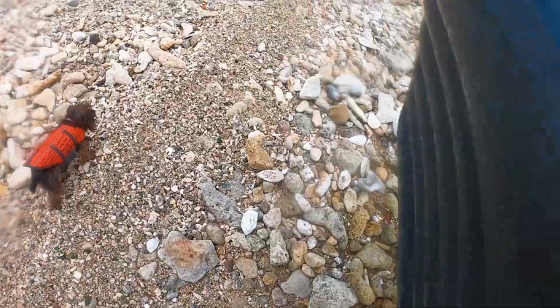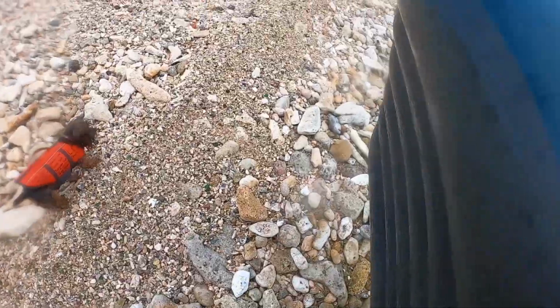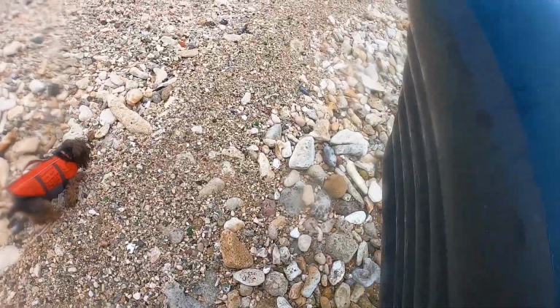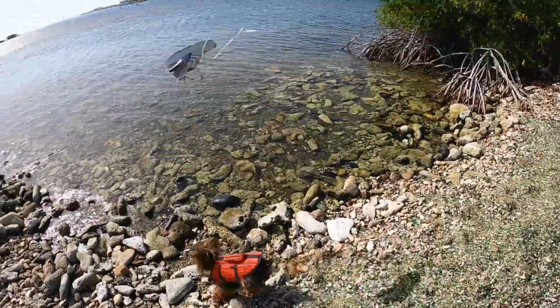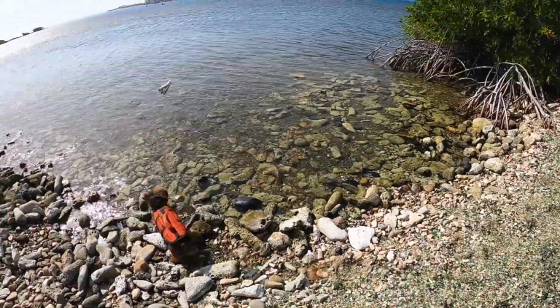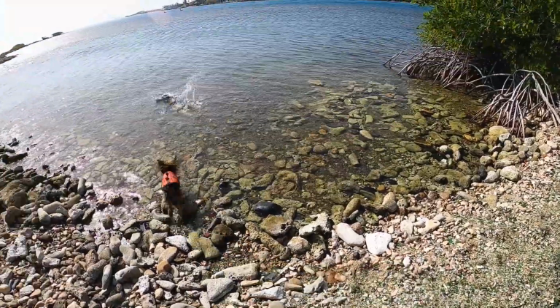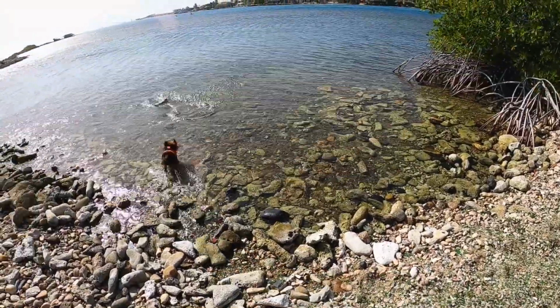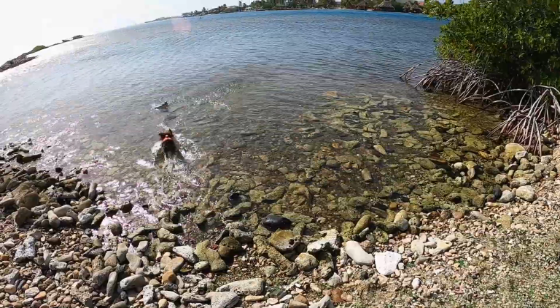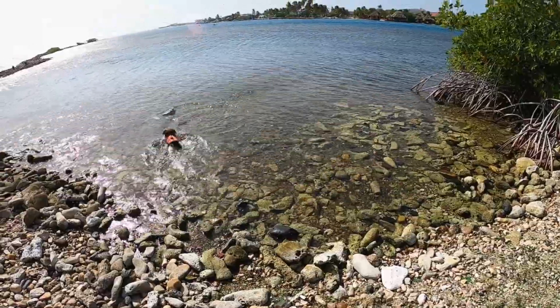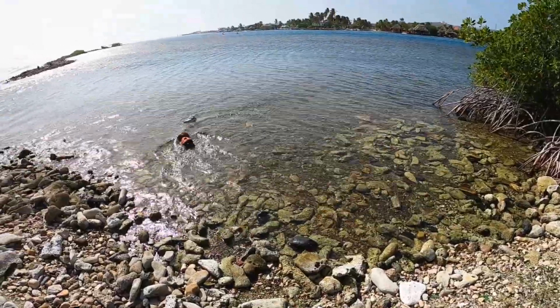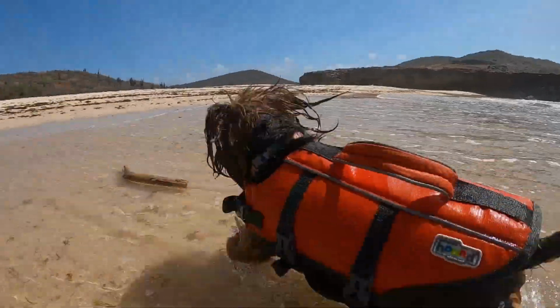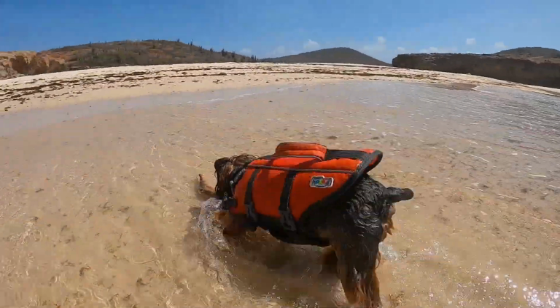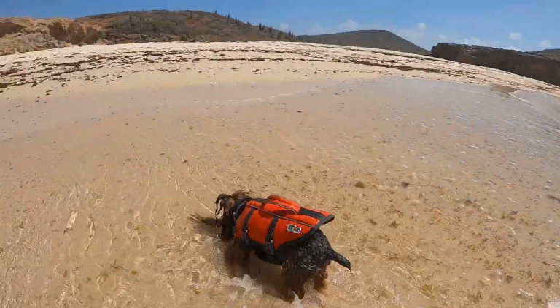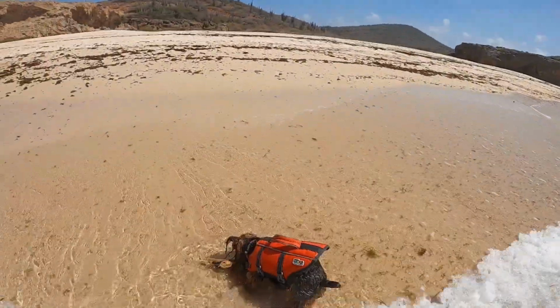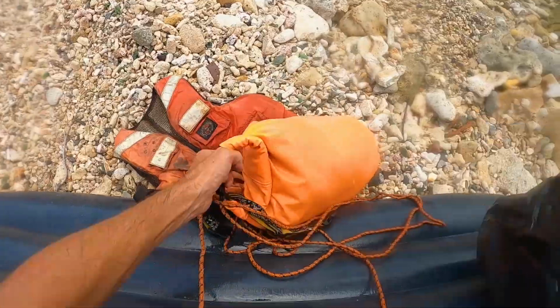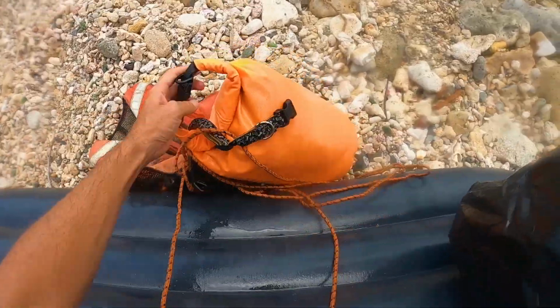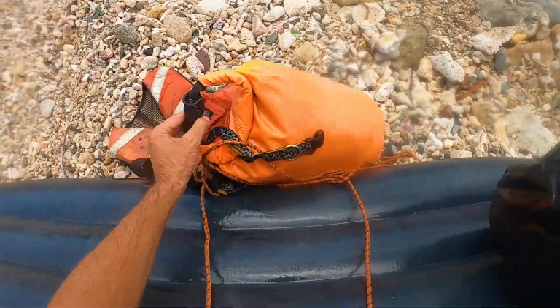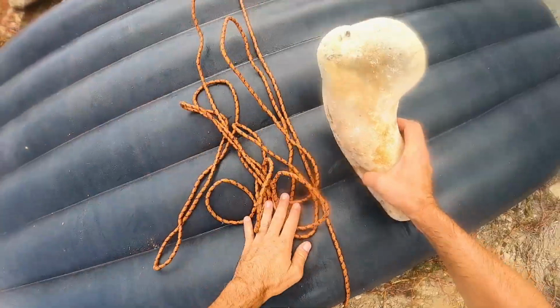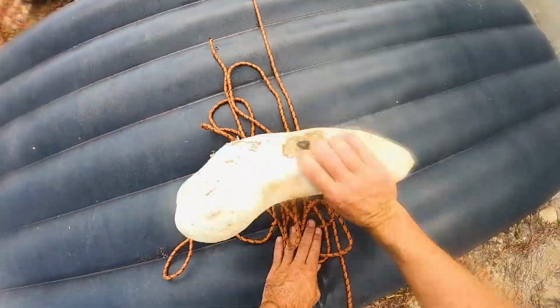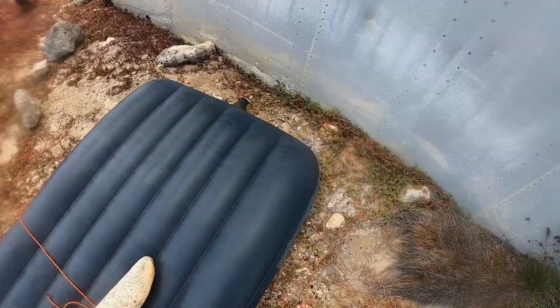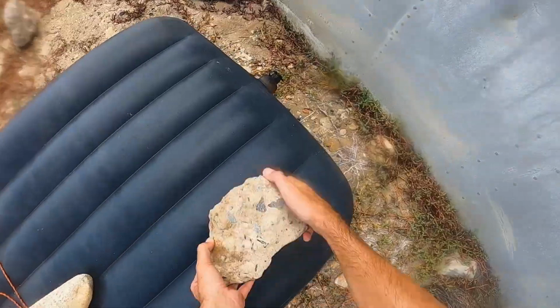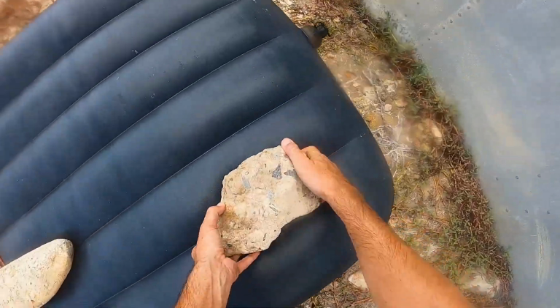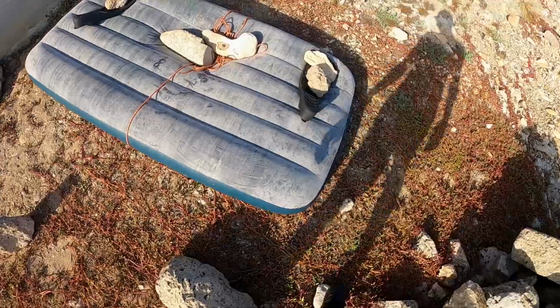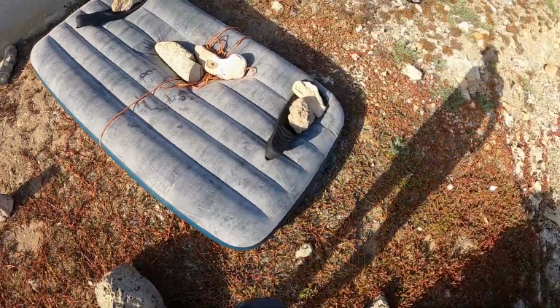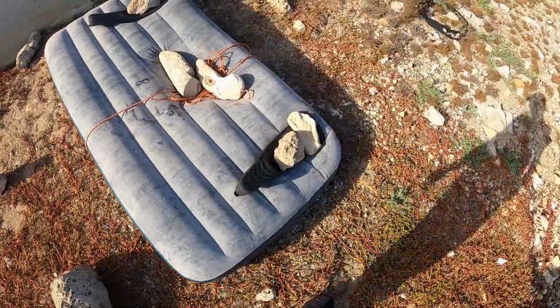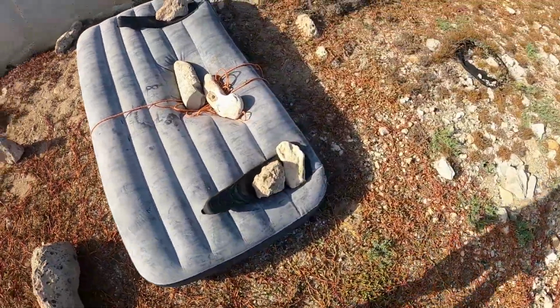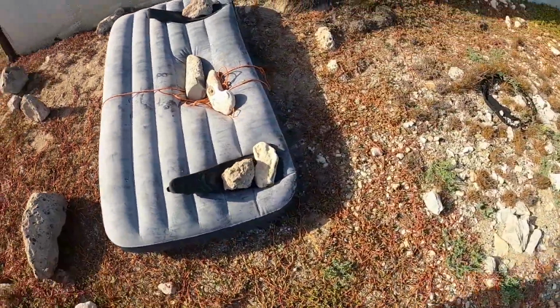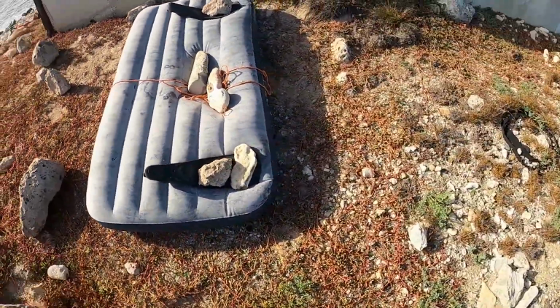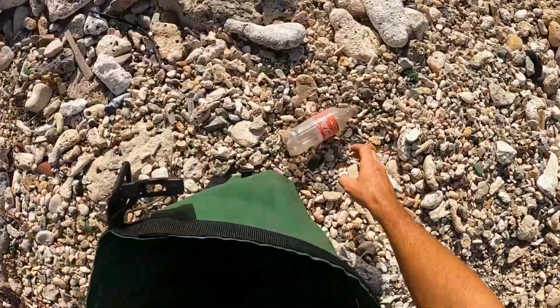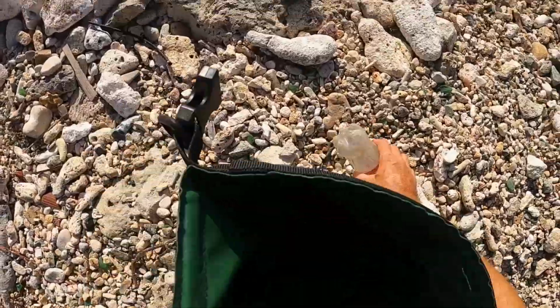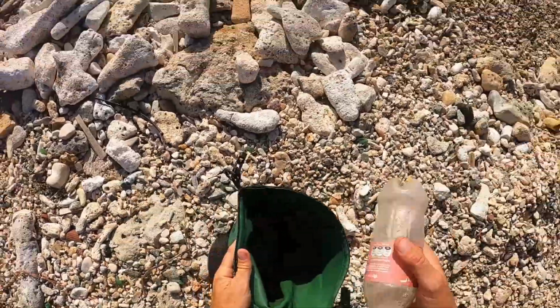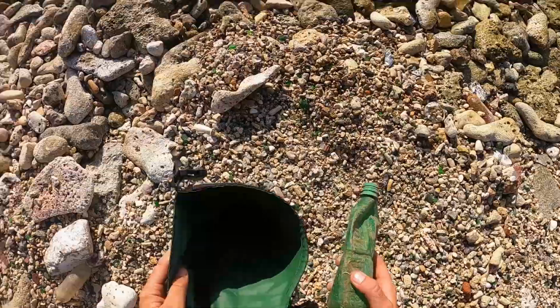Once you make it to your spot, take a second to get a view of your surroundings. Don't lose track of your things and don't let your boat get away from you. Remember to pick up some trash too.